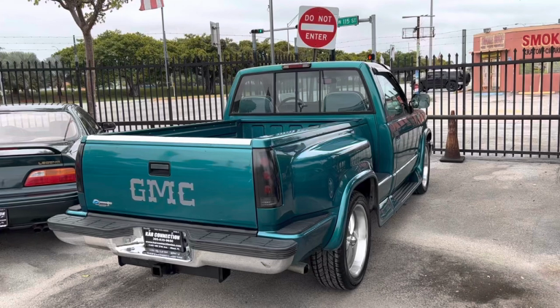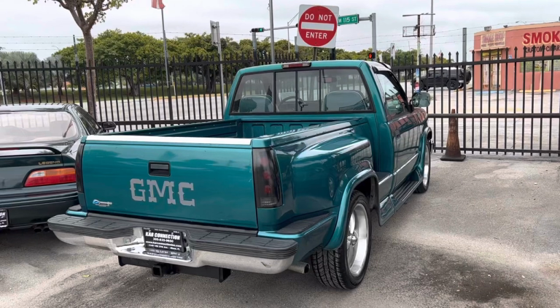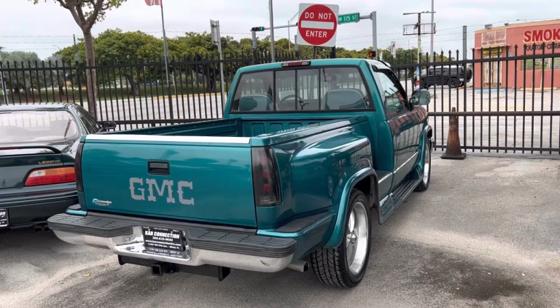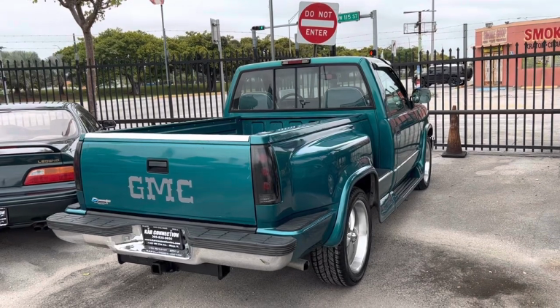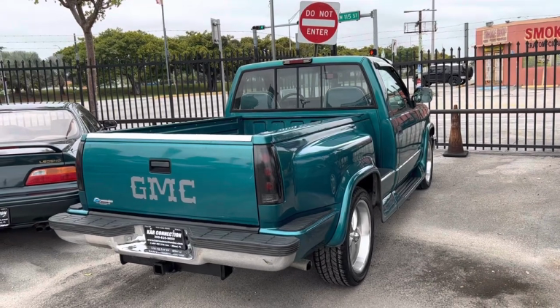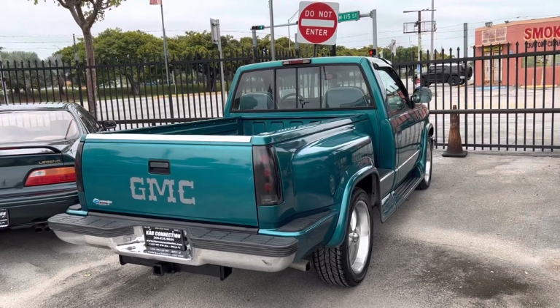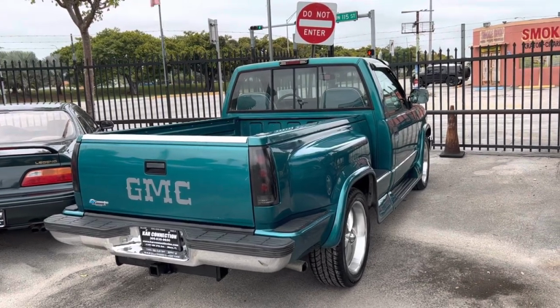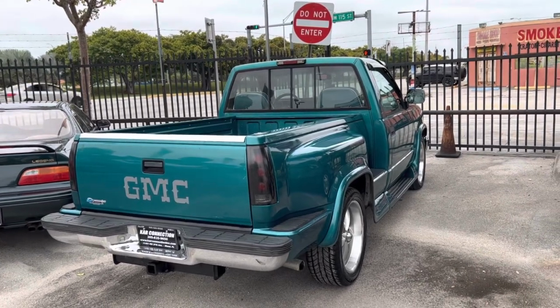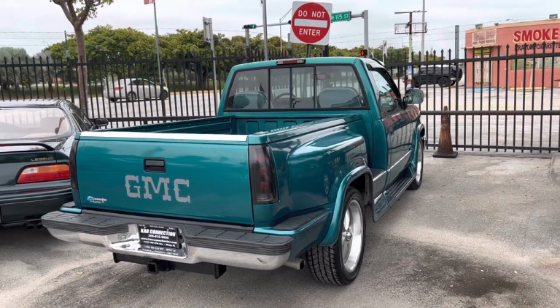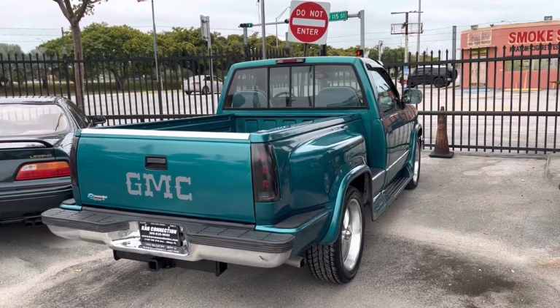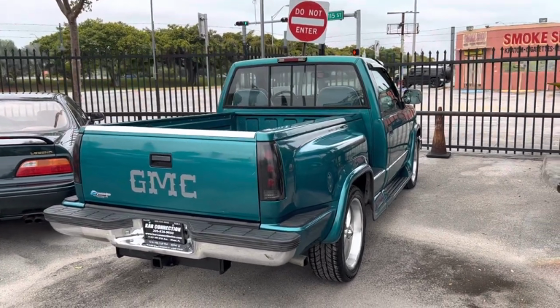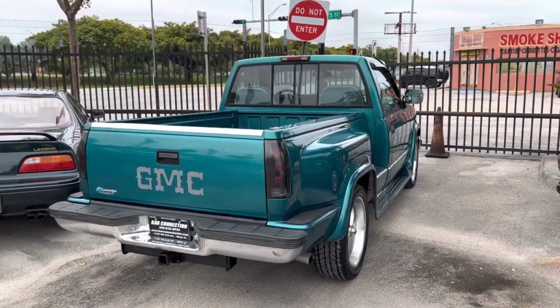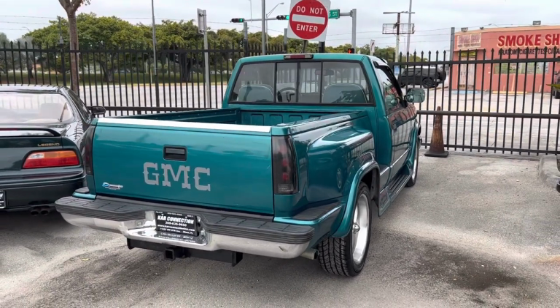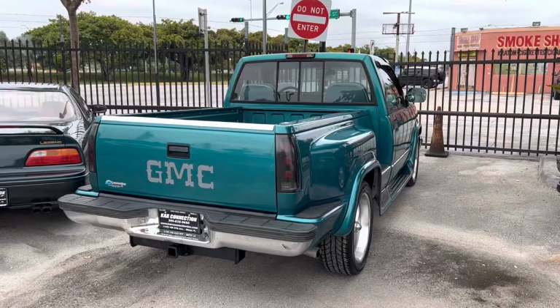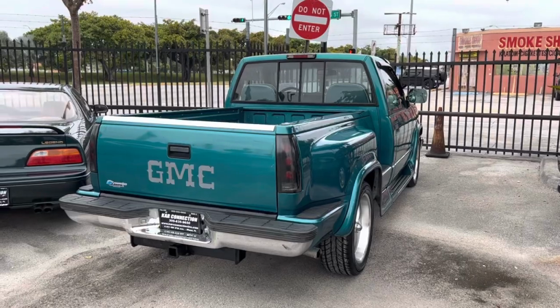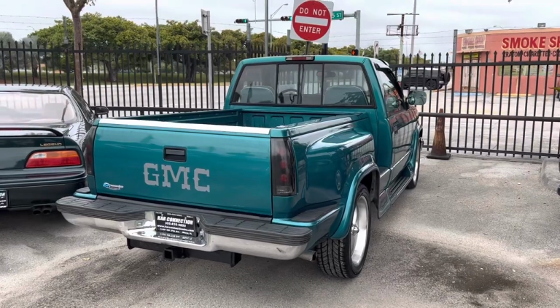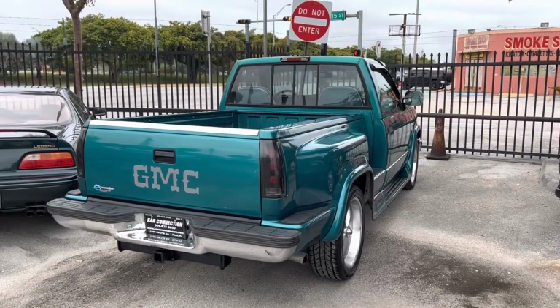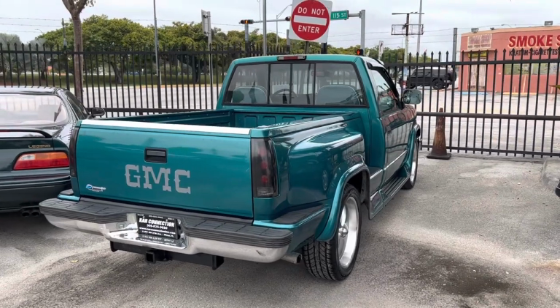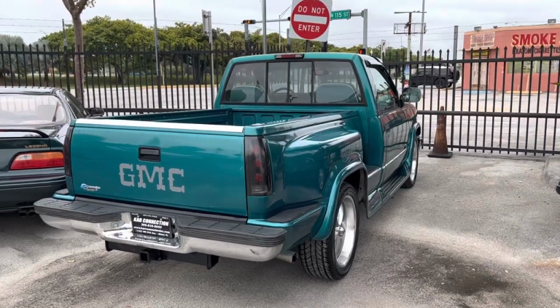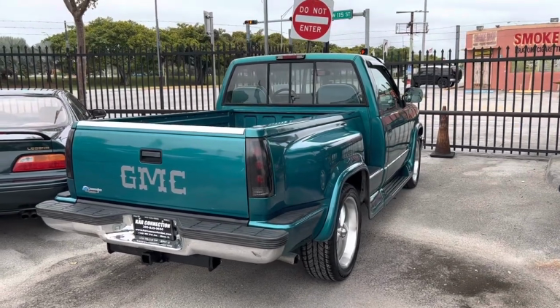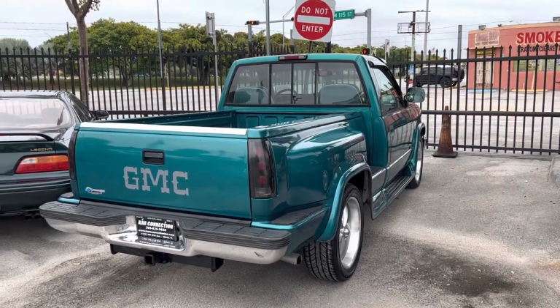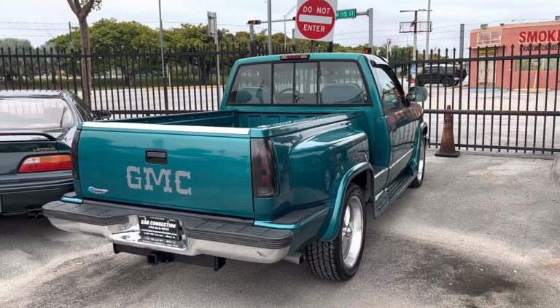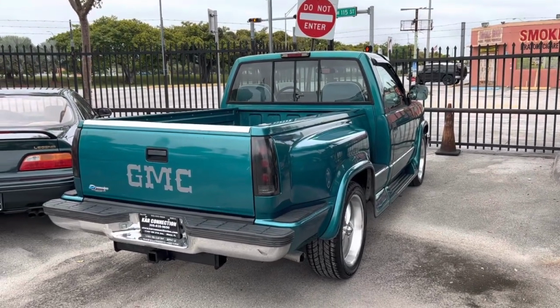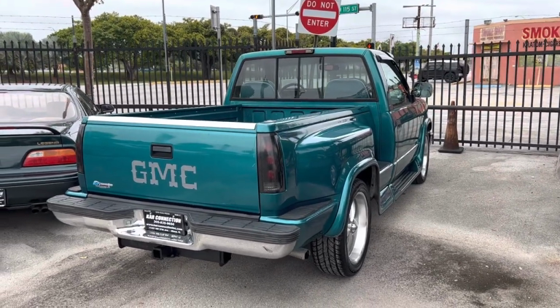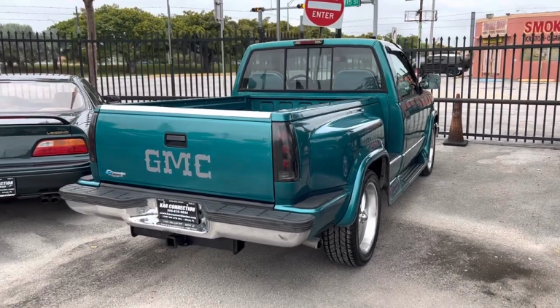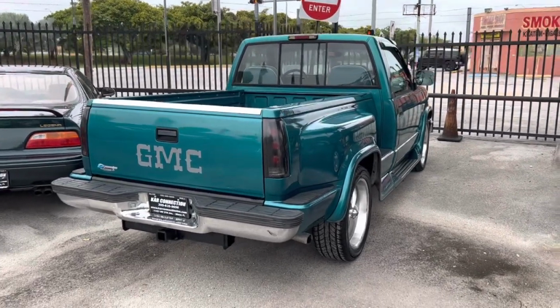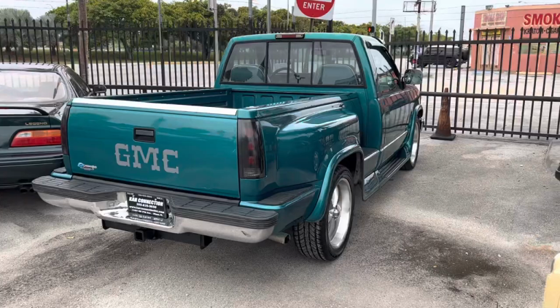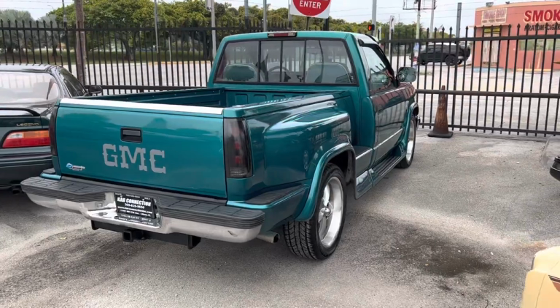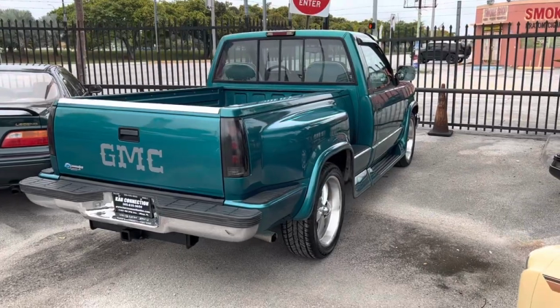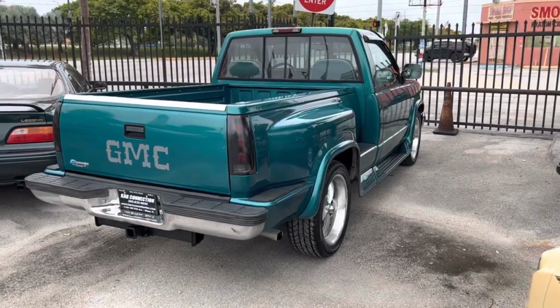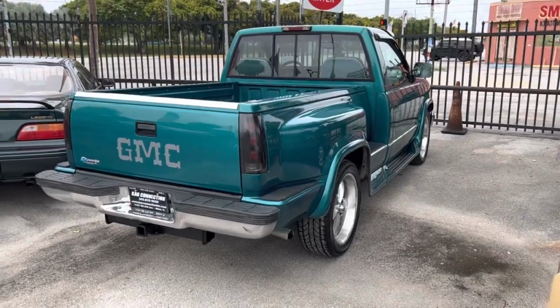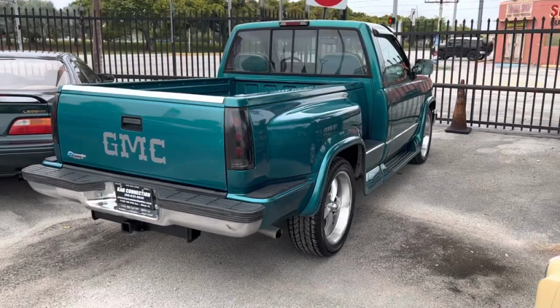Hey, good evening. This is Tony from Car Connection in Miami, Florida. I'm going to show you a front line today. It's a 94 GMC Sierra with some new 28 wheels on there. Kind of old-school looking.